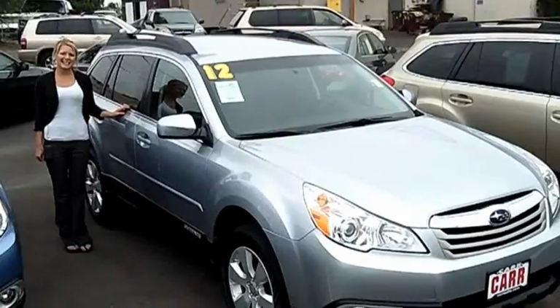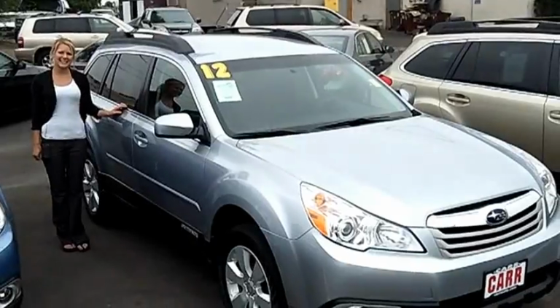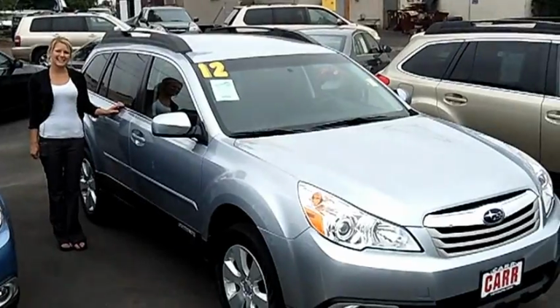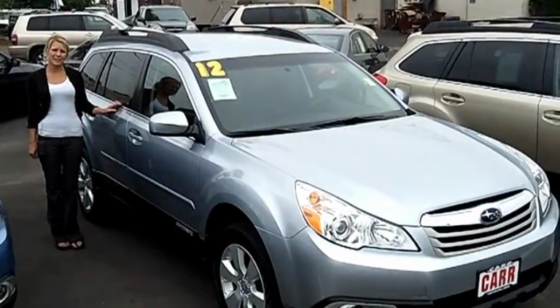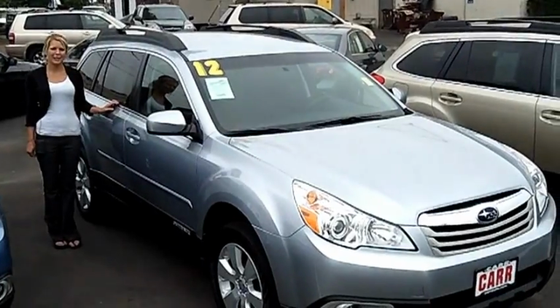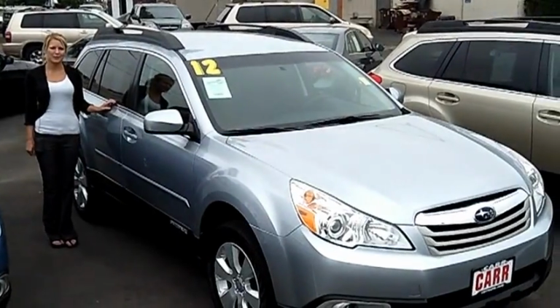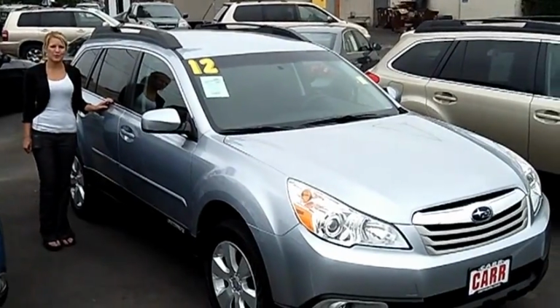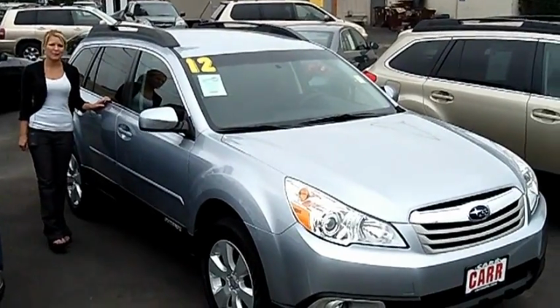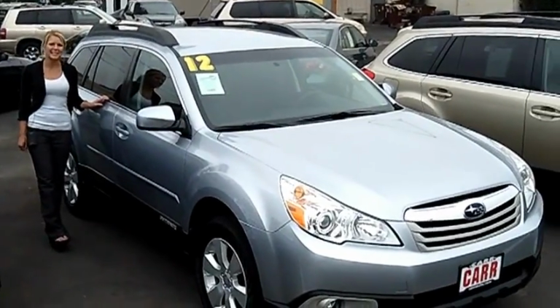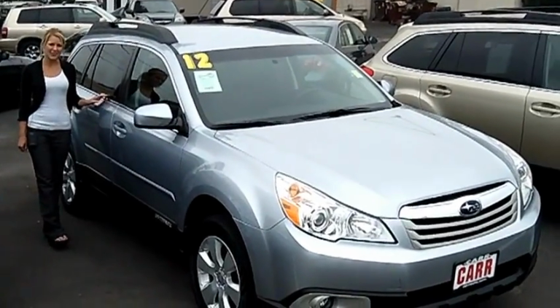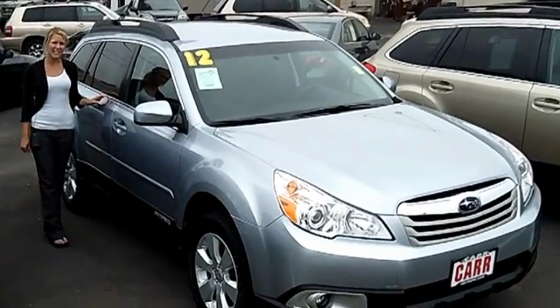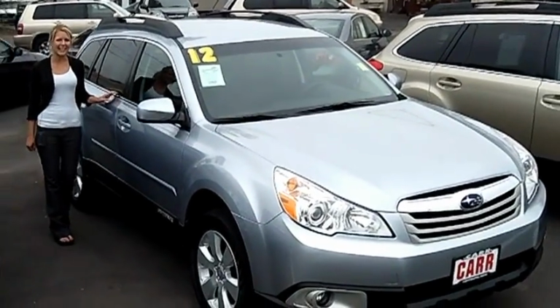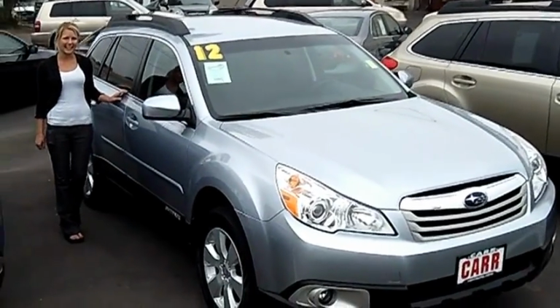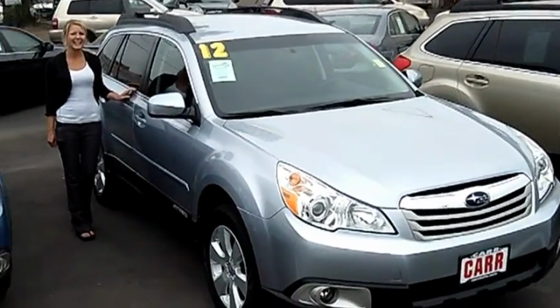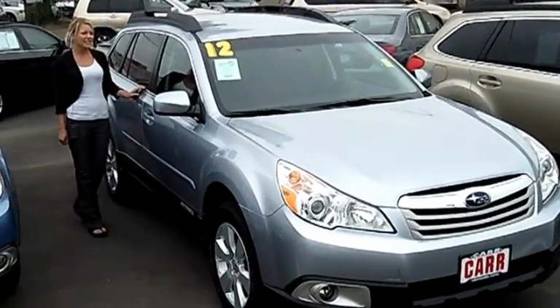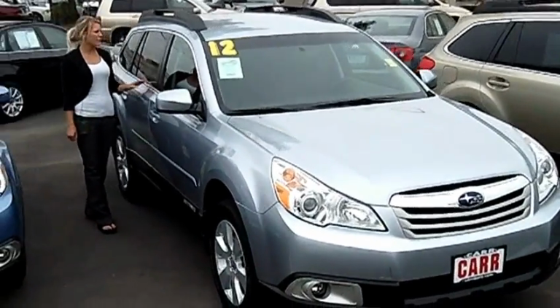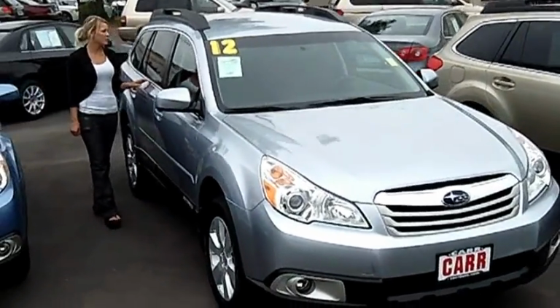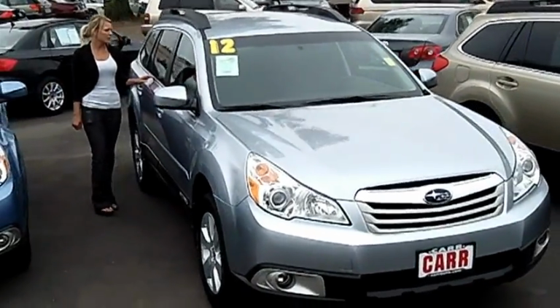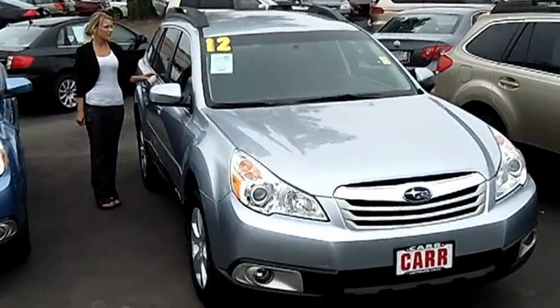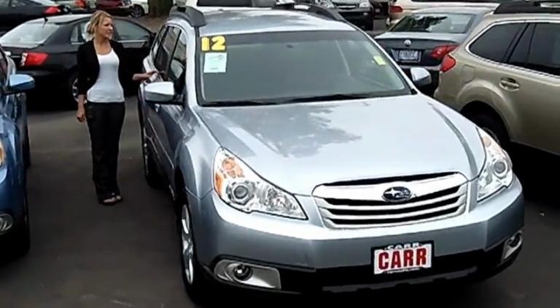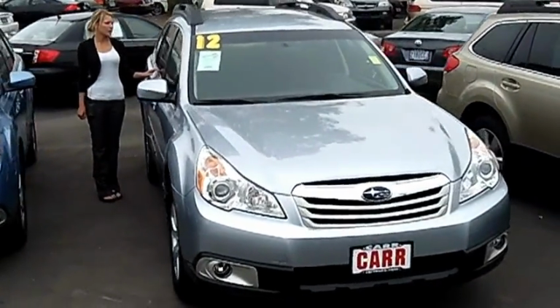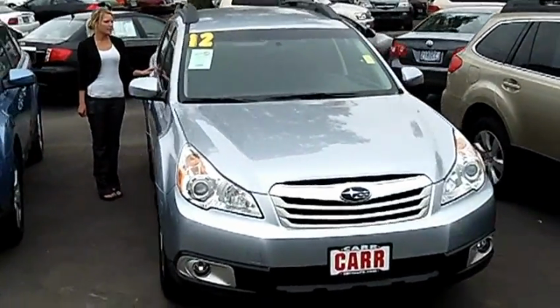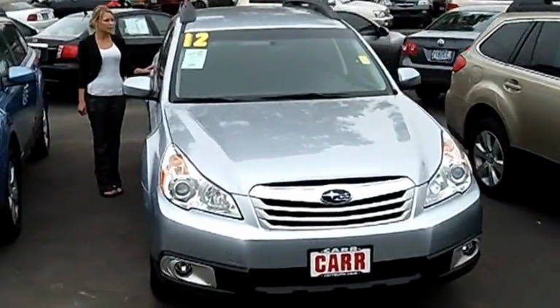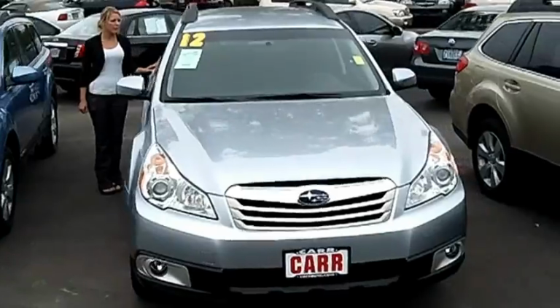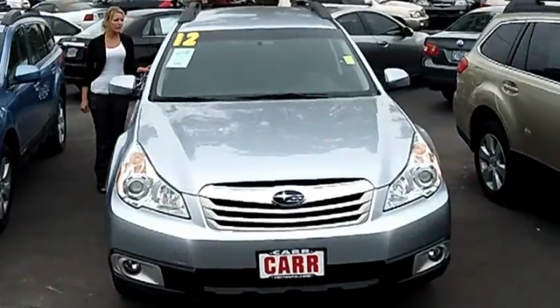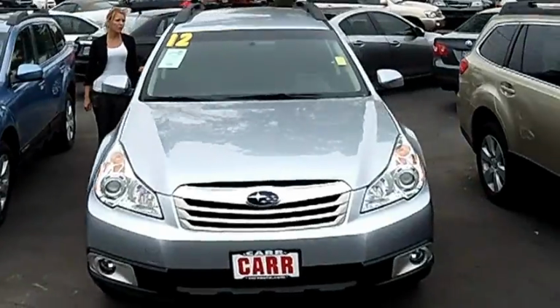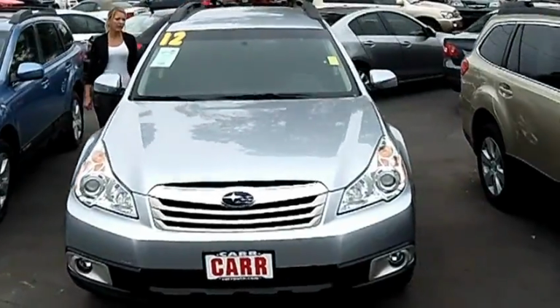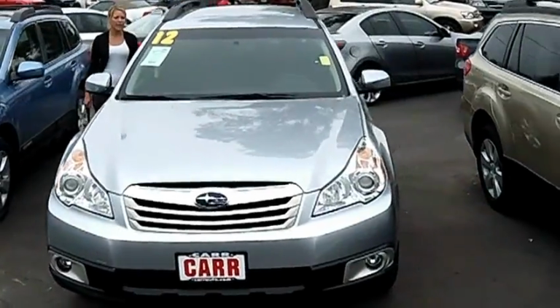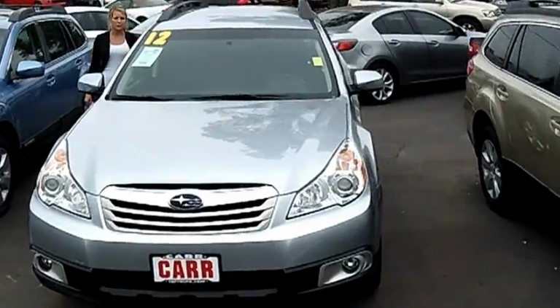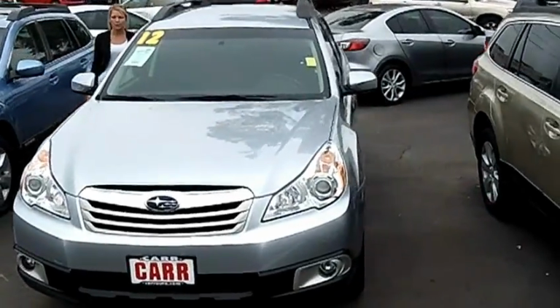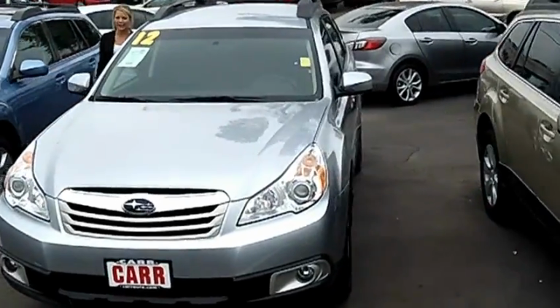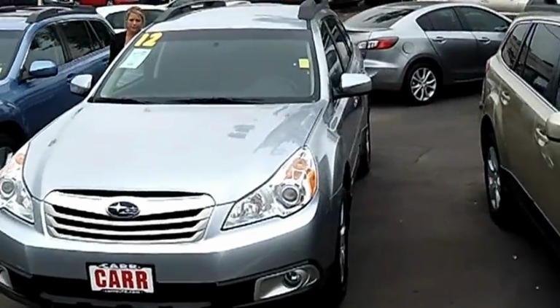Hi, this is Lacey. I'm here at CarSubaru in Beaverton. Thanks for clicking on that link. This is your virtual tour of the 2012 Subaru Outback 2.5i Premium Wagon.